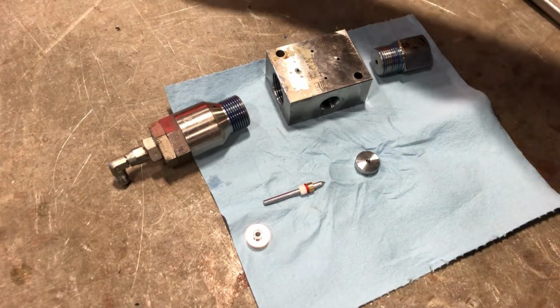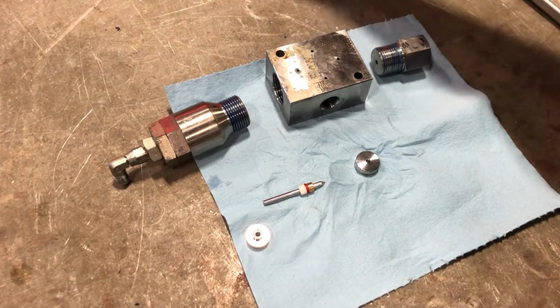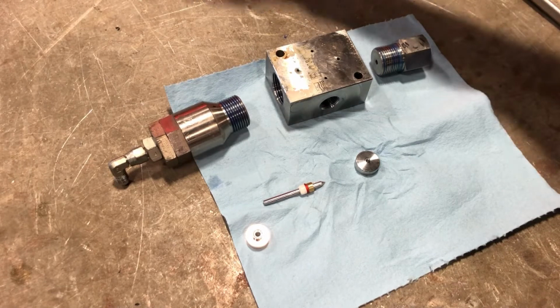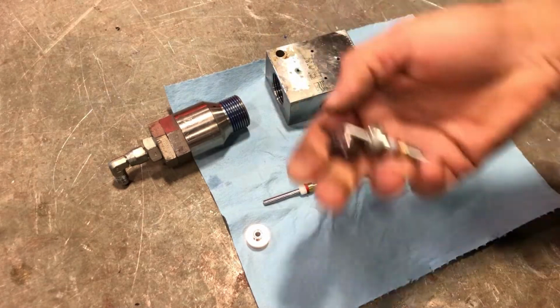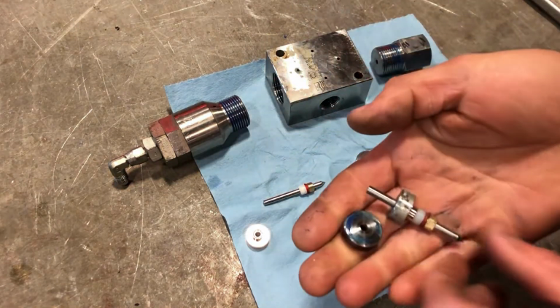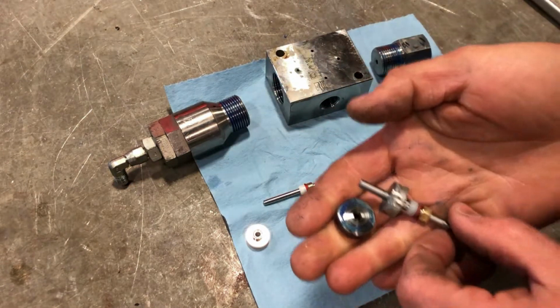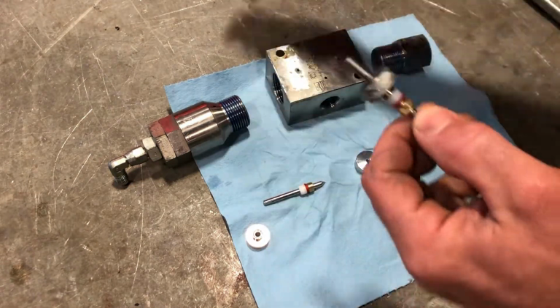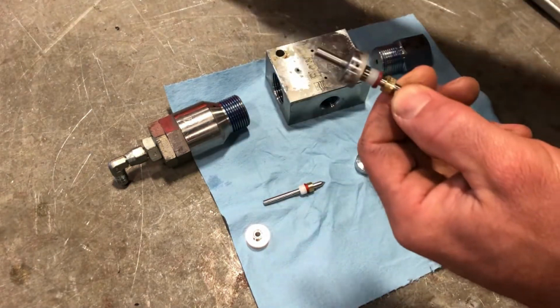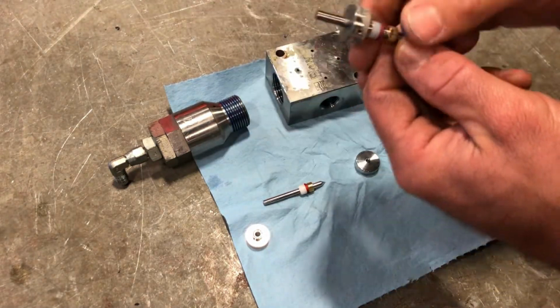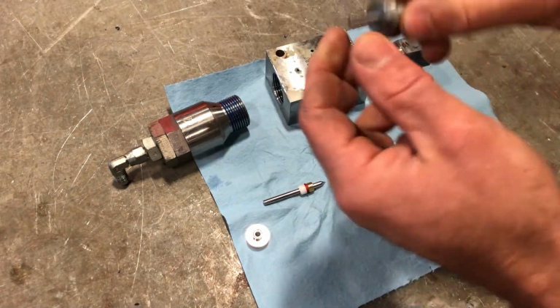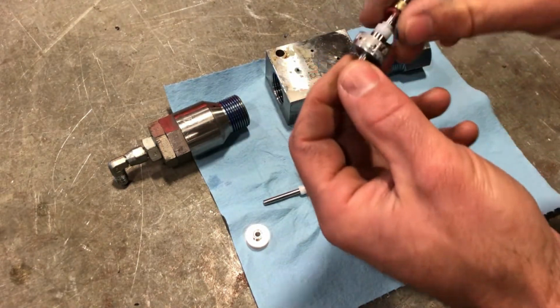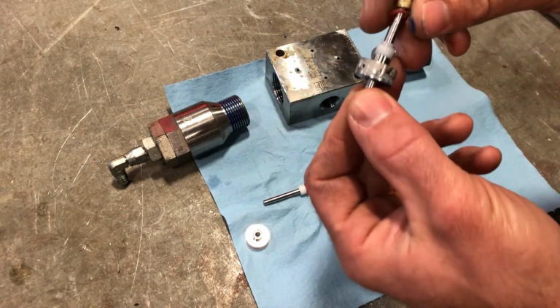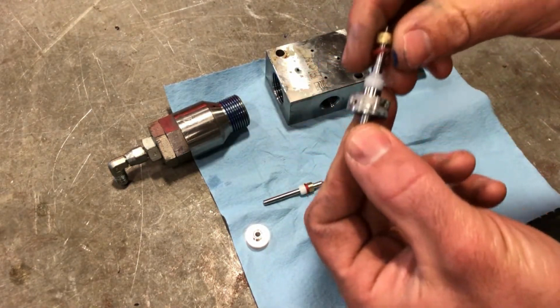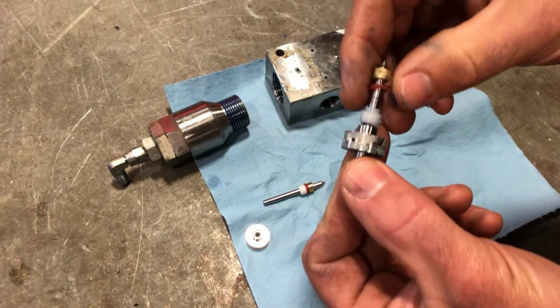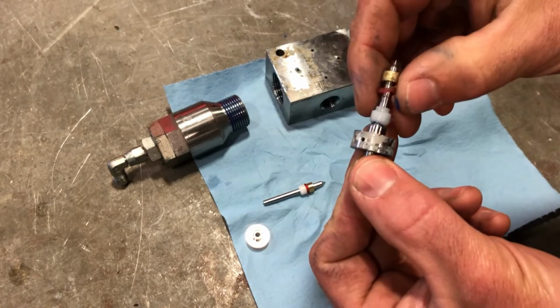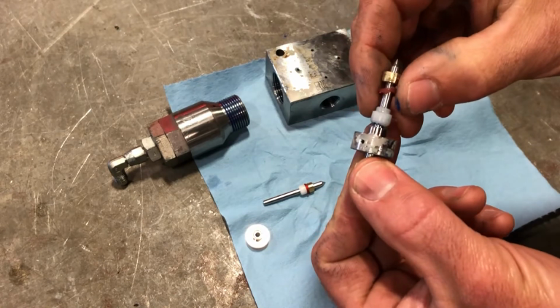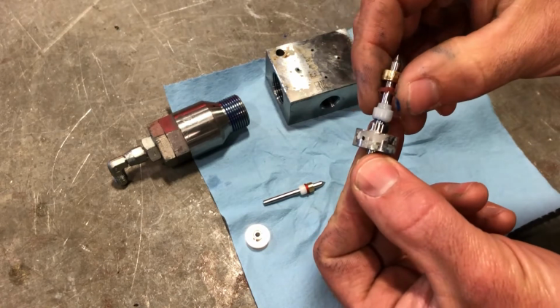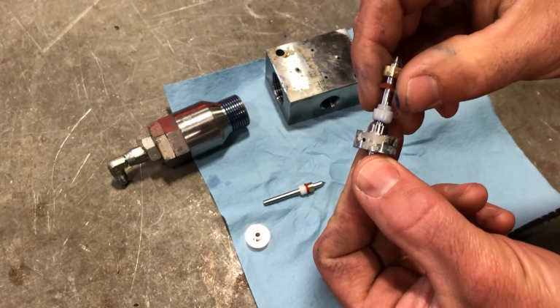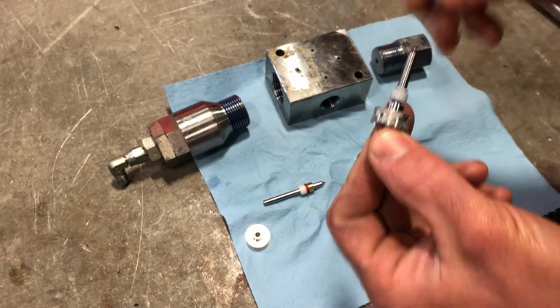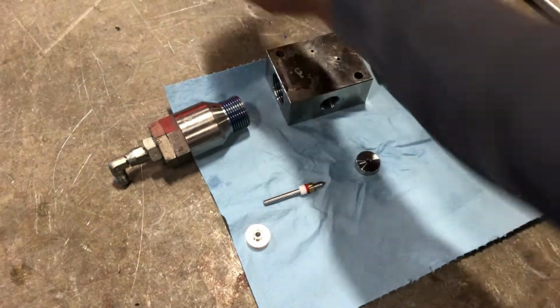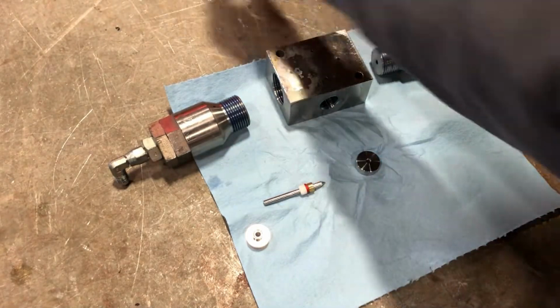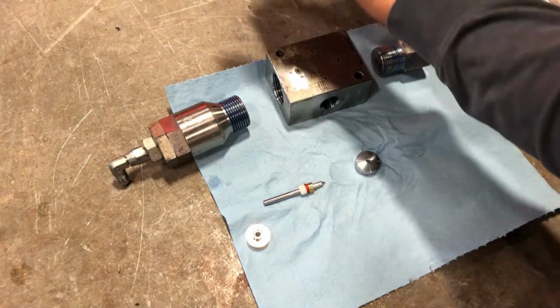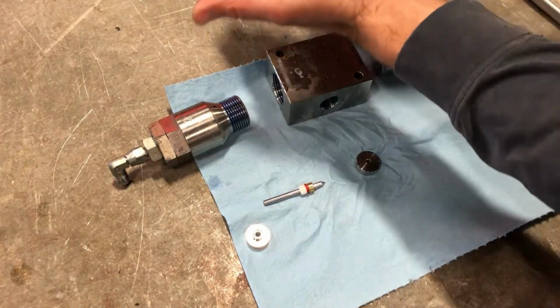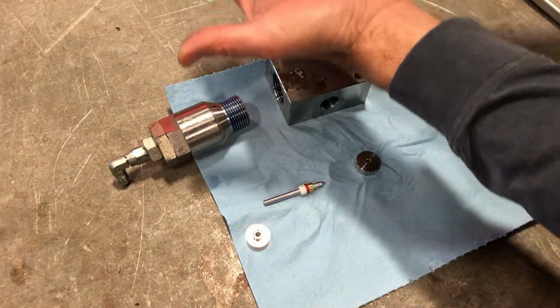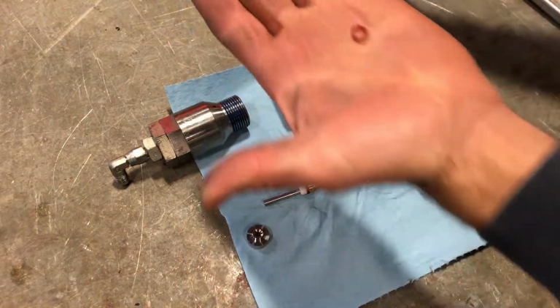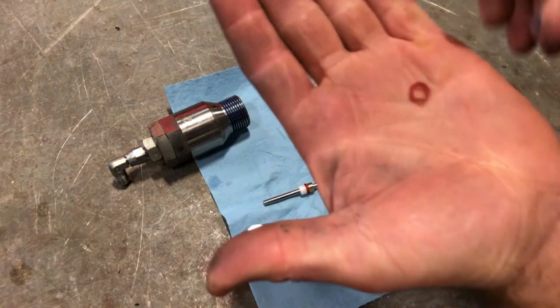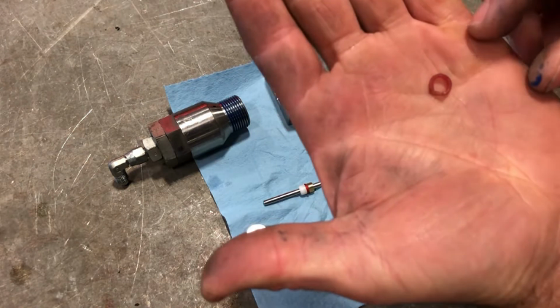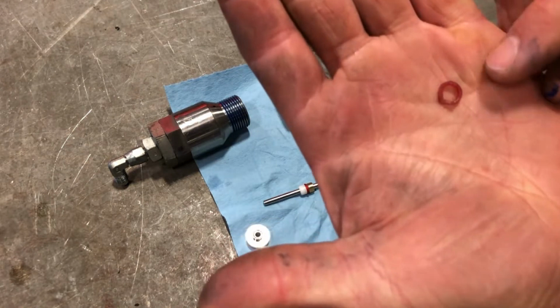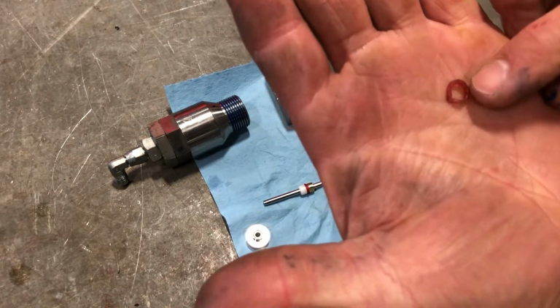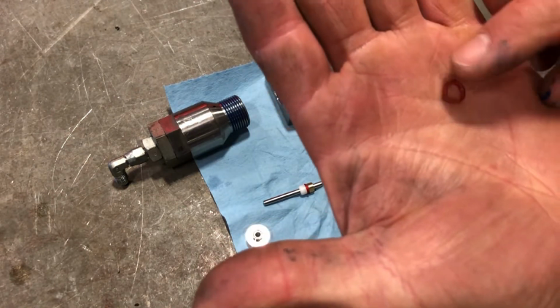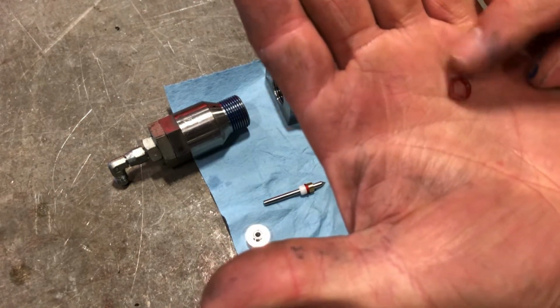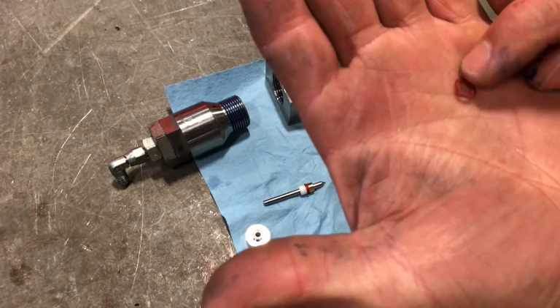We have our old components here. This one had a bad o-ring that failed — you can see it here close up. That o-ring is distorted.